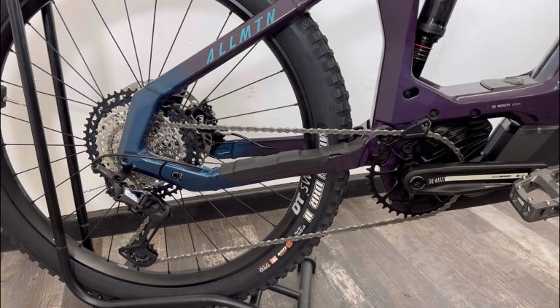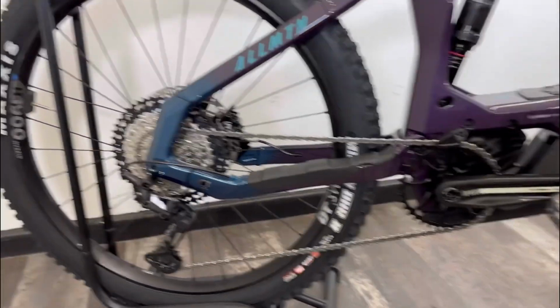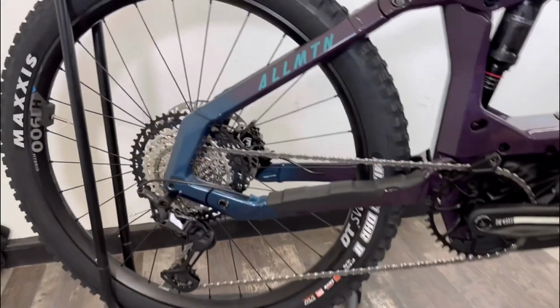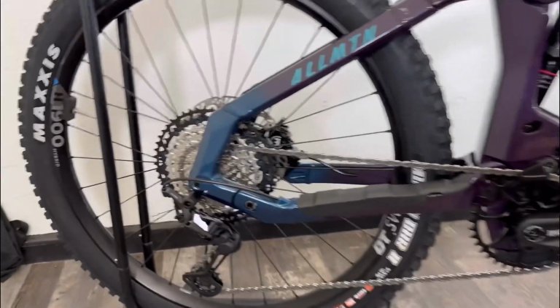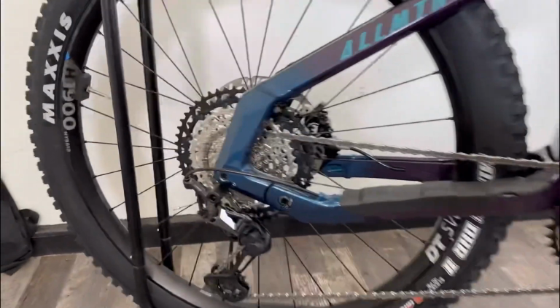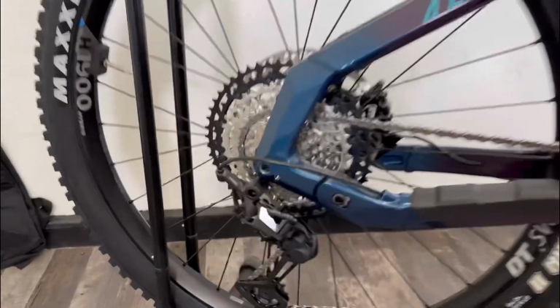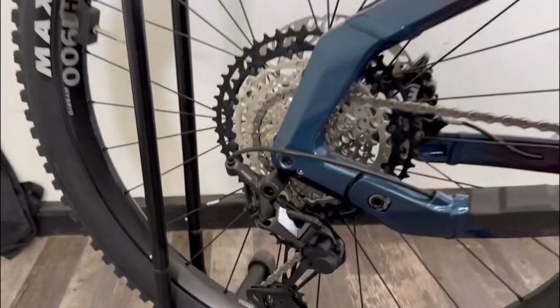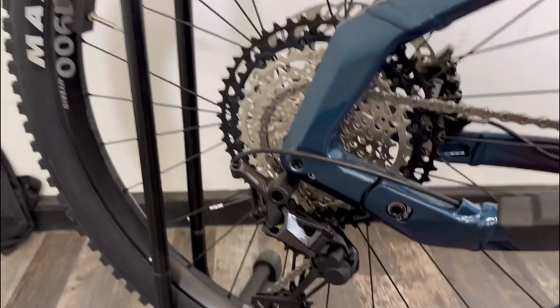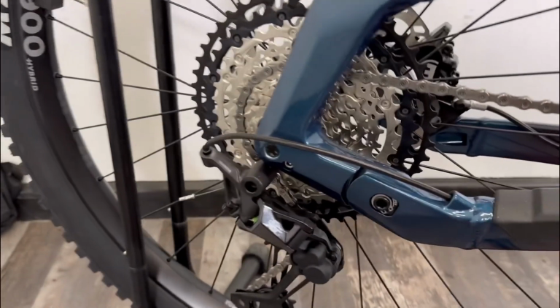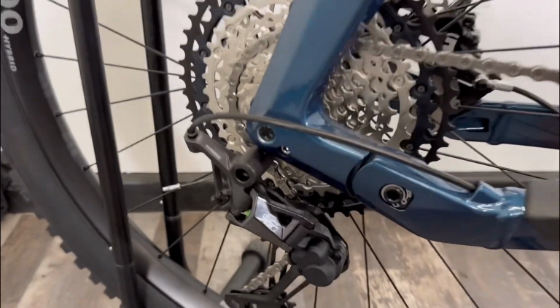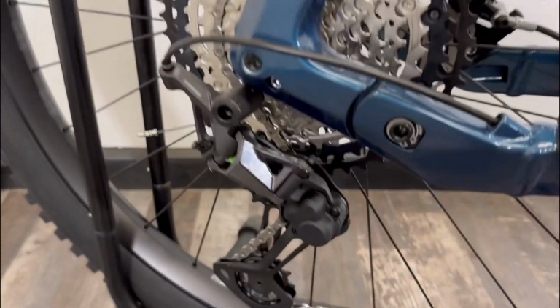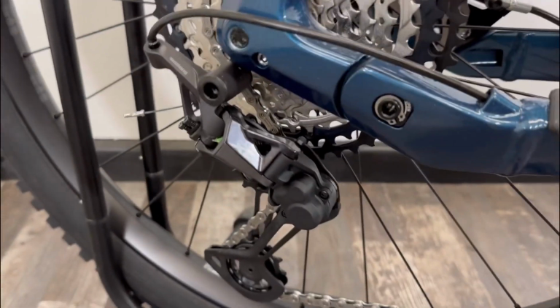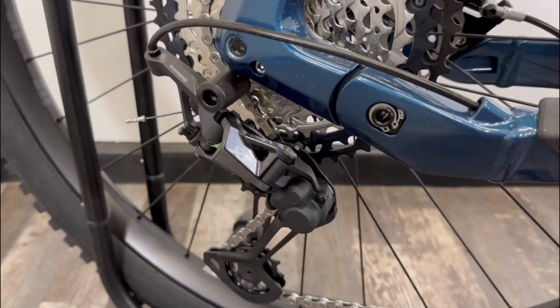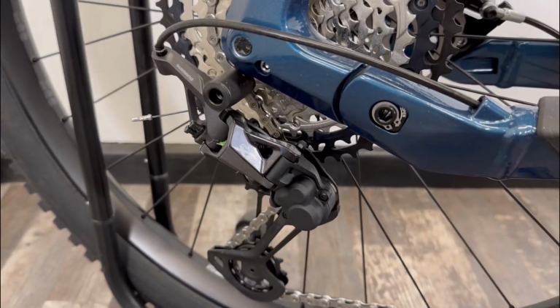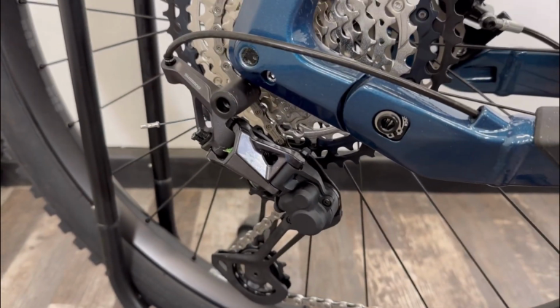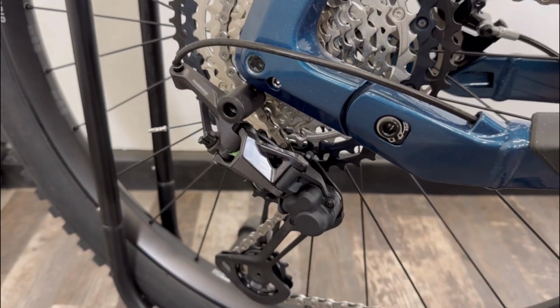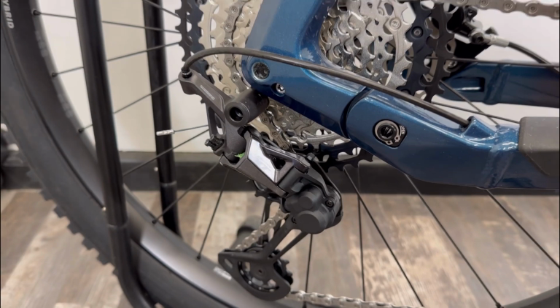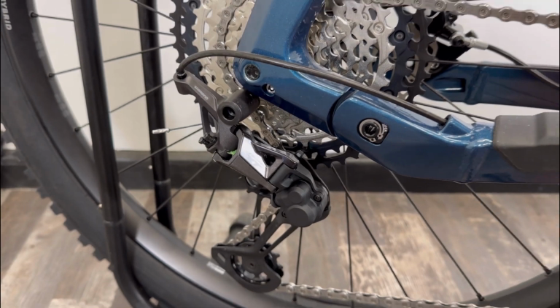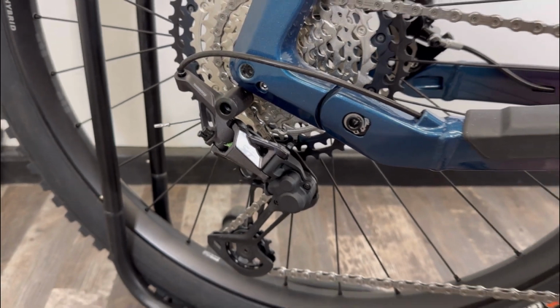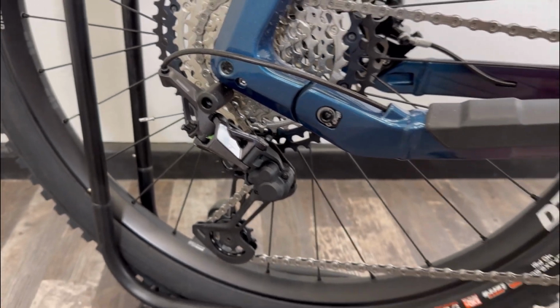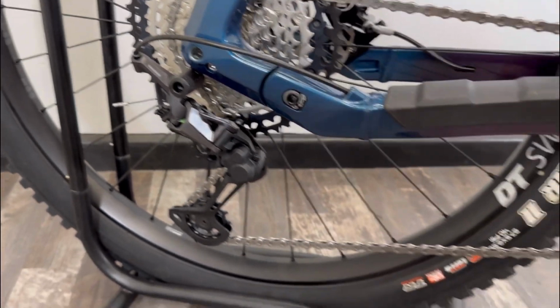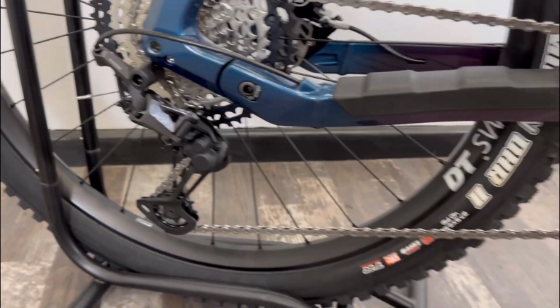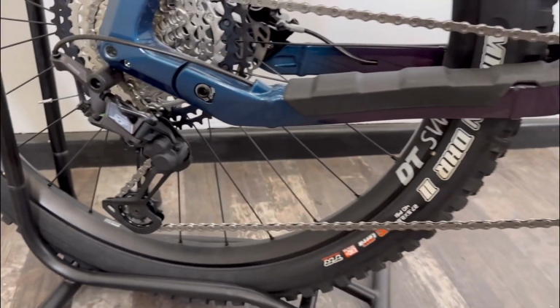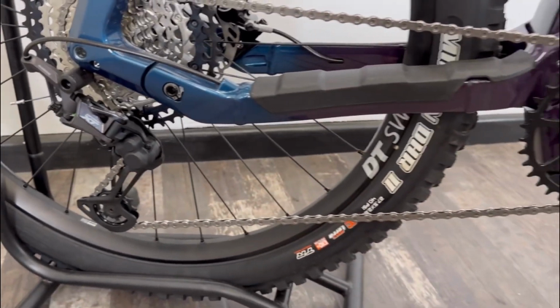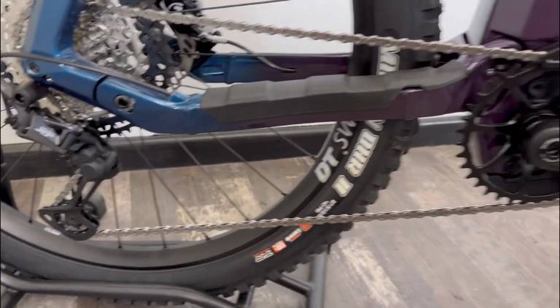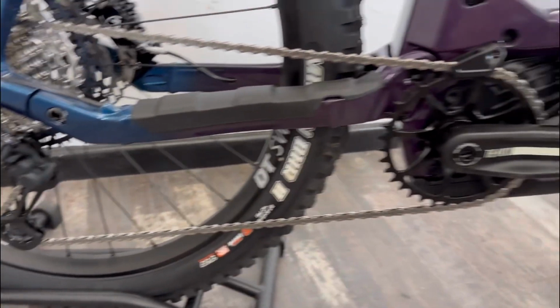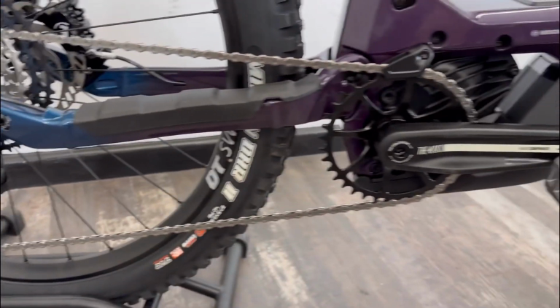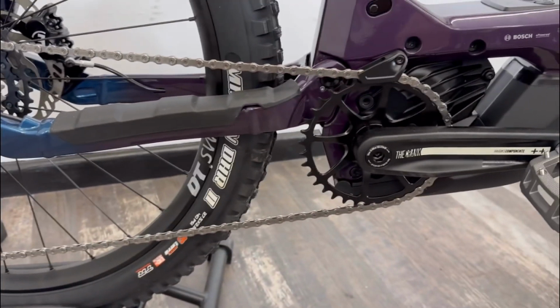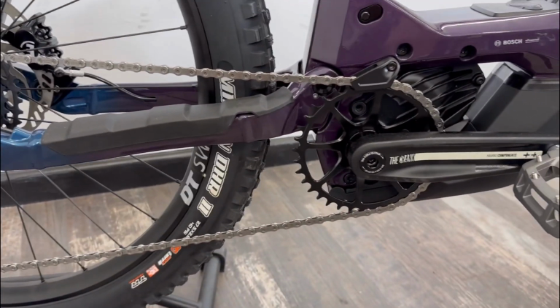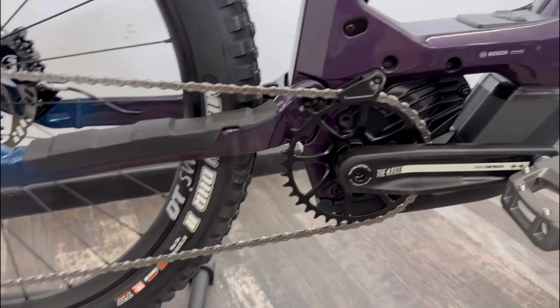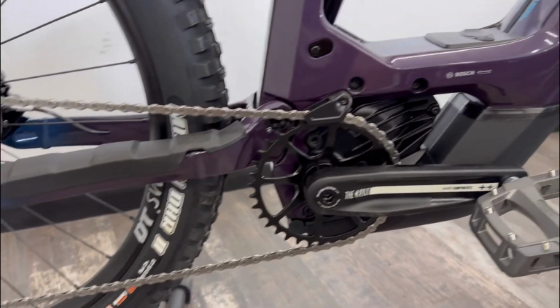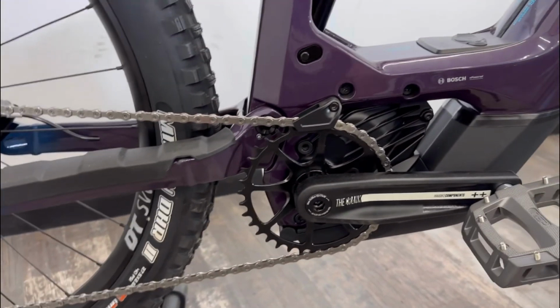12 speed gears with Shimano XT, so you've got a clutch mechanism to make sure you take the slack of the chain up because of the power going through this.